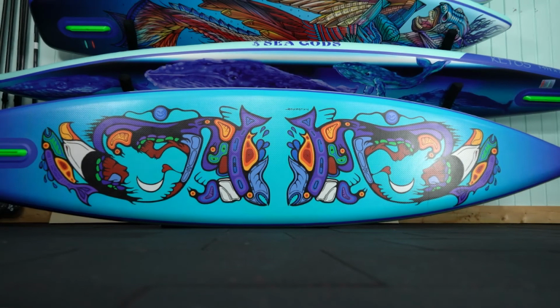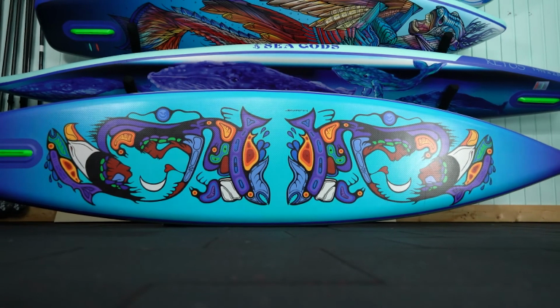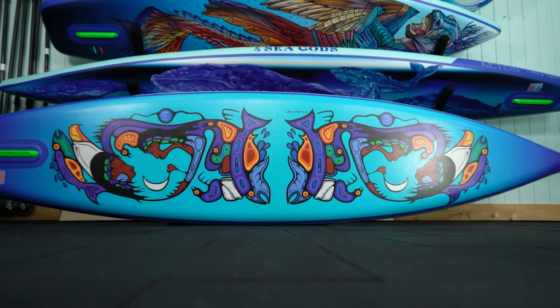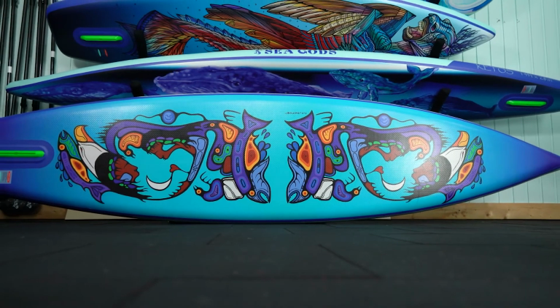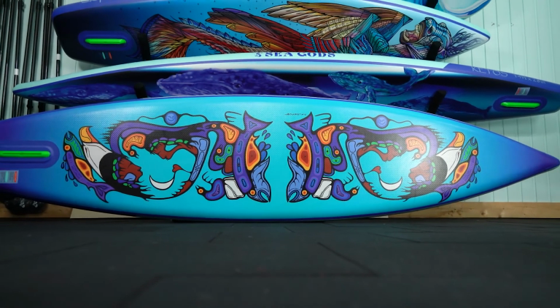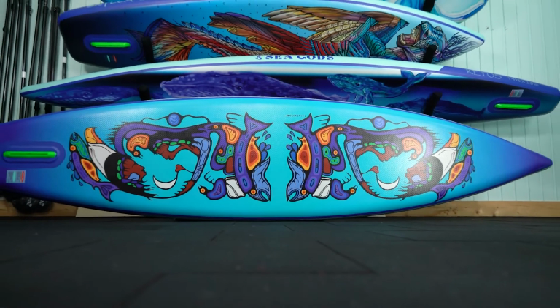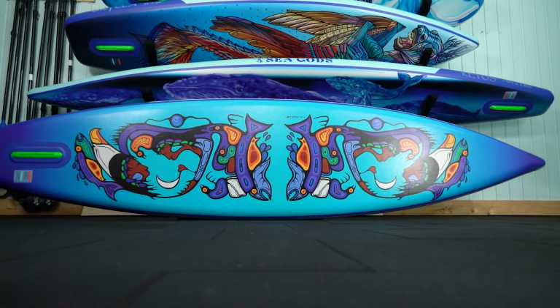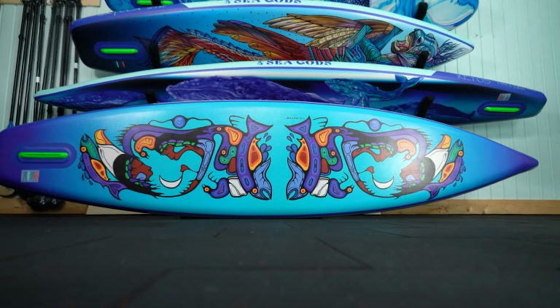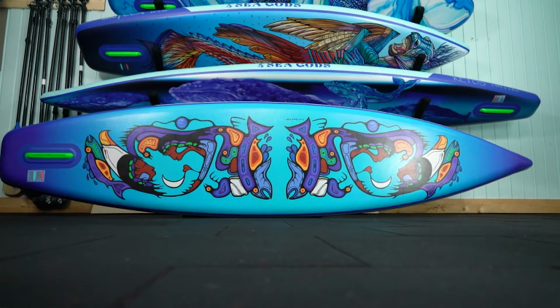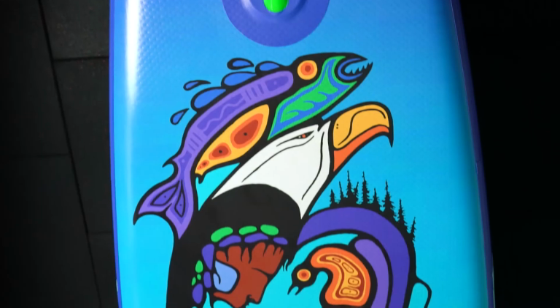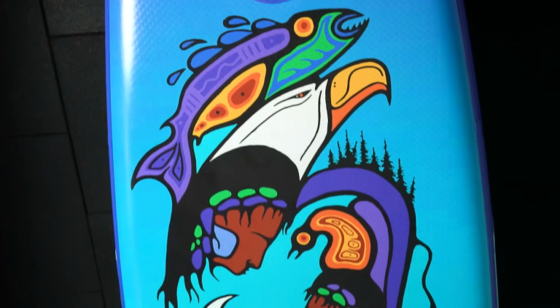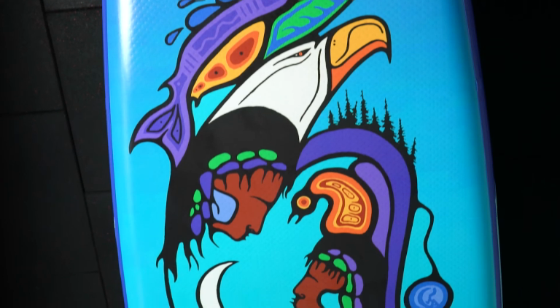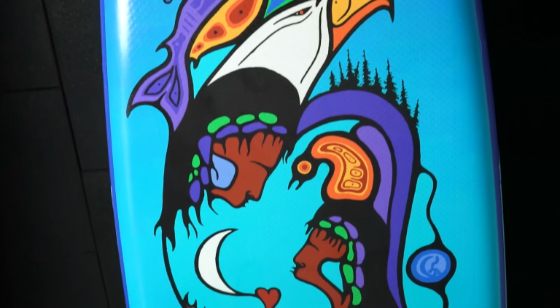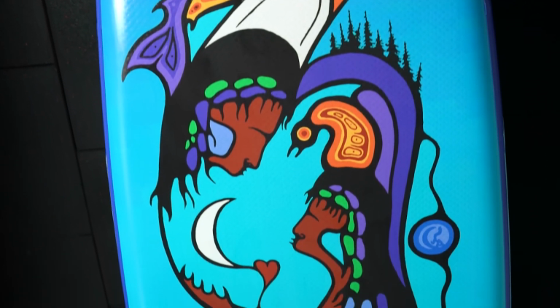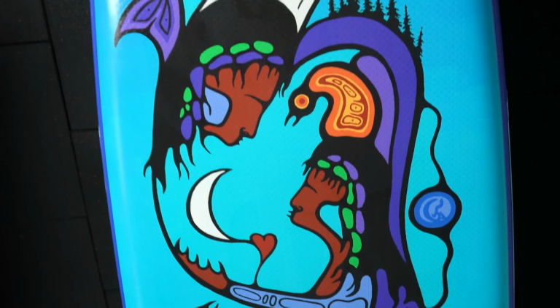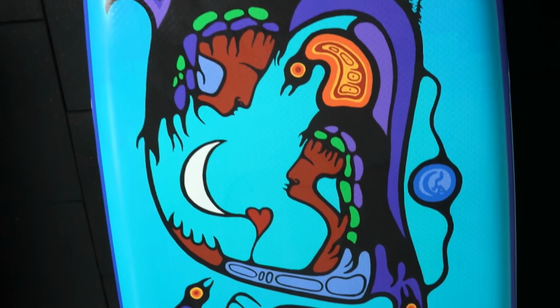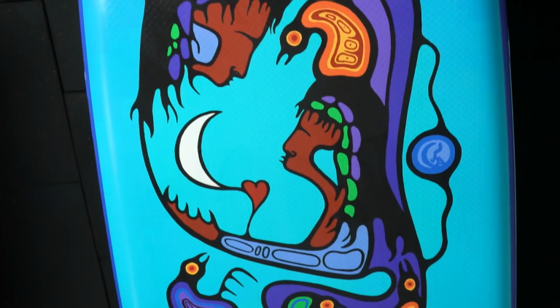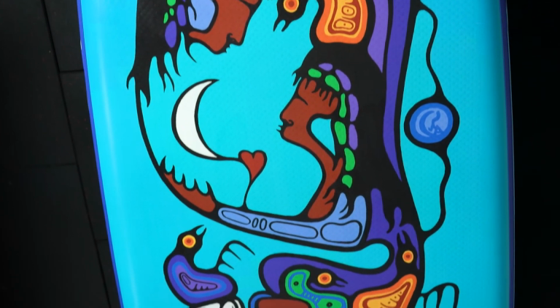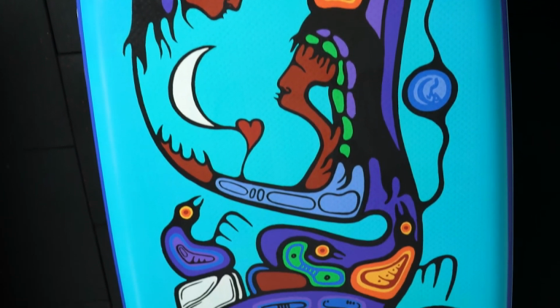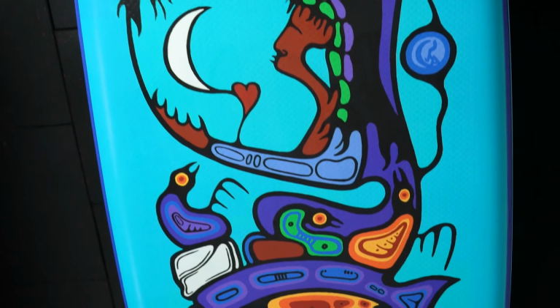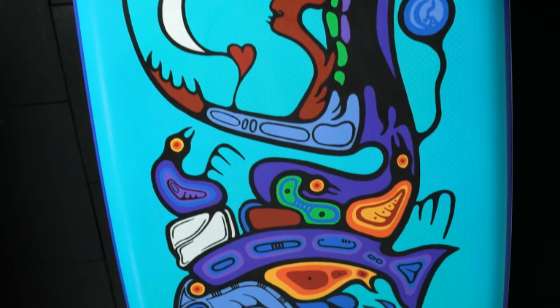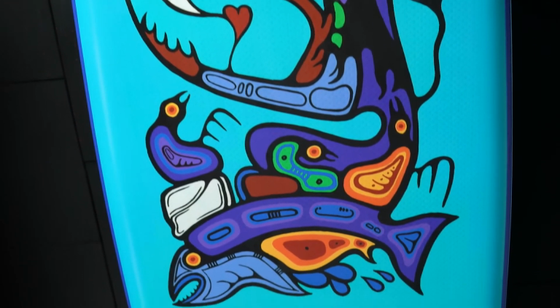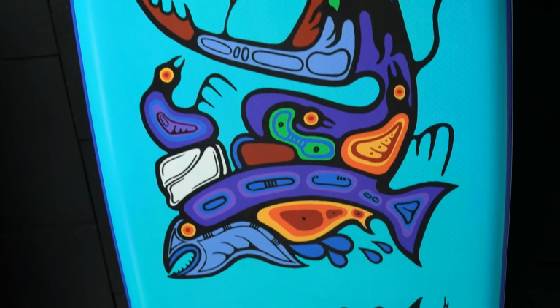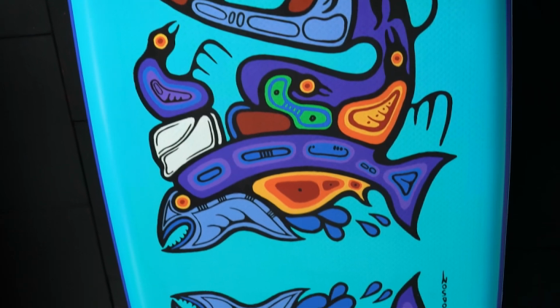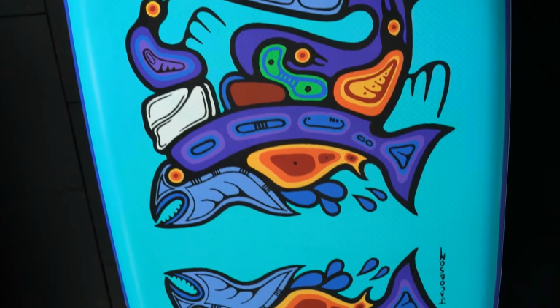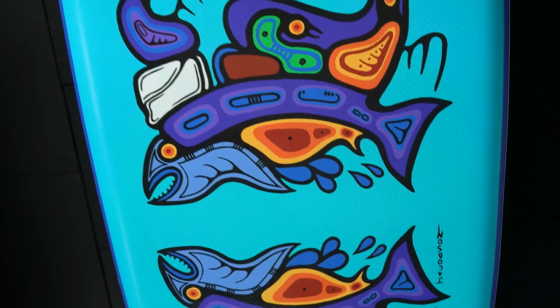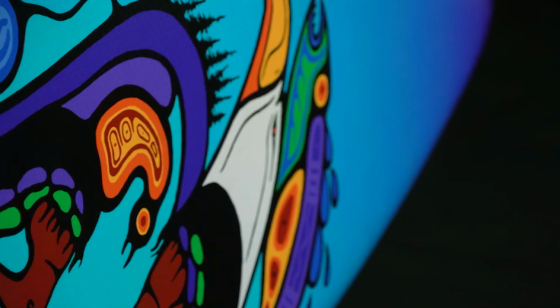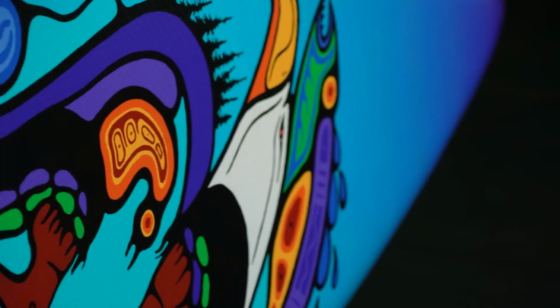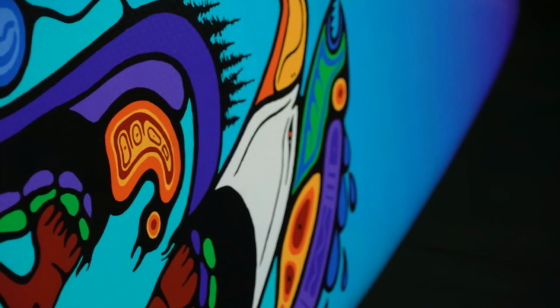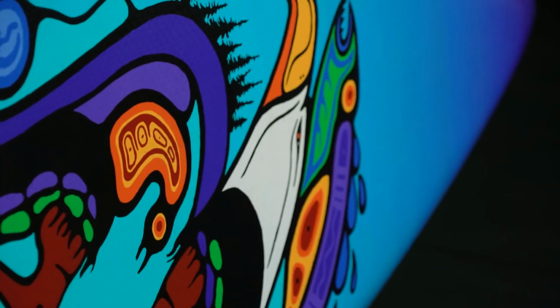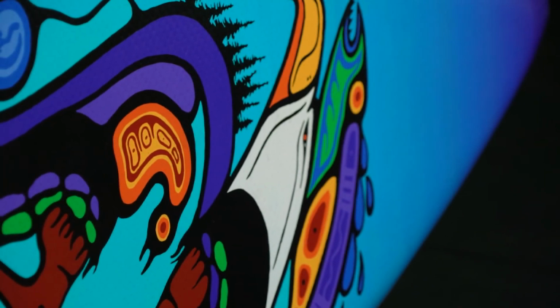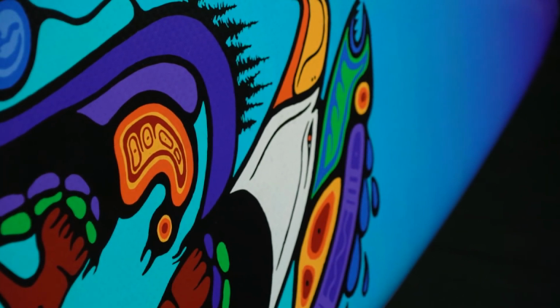This artwork is a one-of-one hand-painted piece by Anishinaabe artist Mark Anthony Jacobson. This piece tells the story of White Rock, and as a Canadian company it has been an important part of our path to truth and reconciliation.